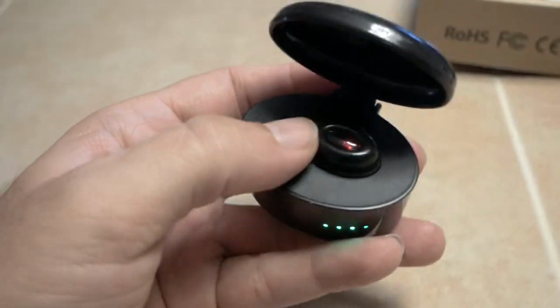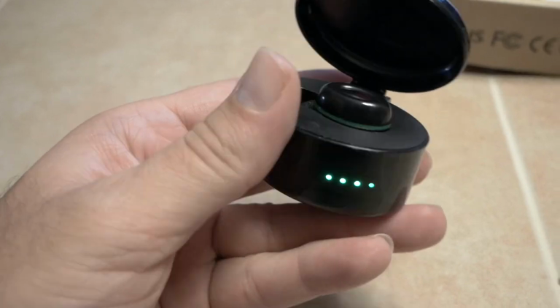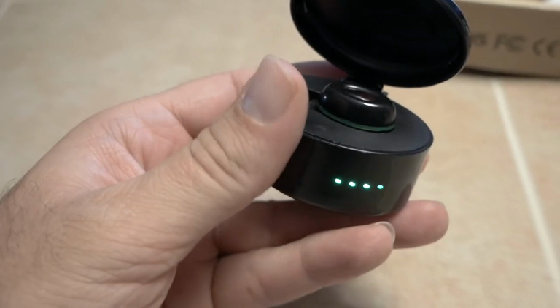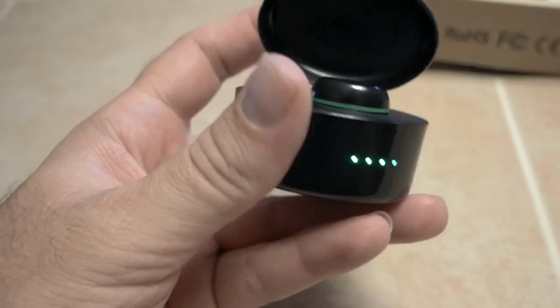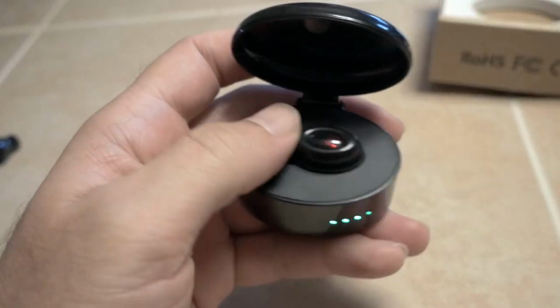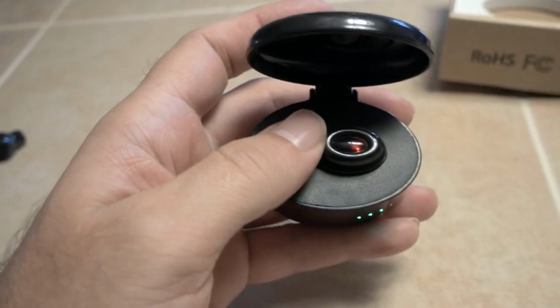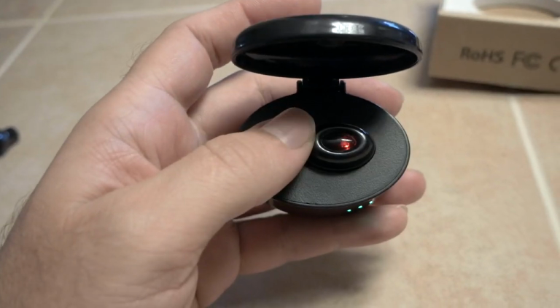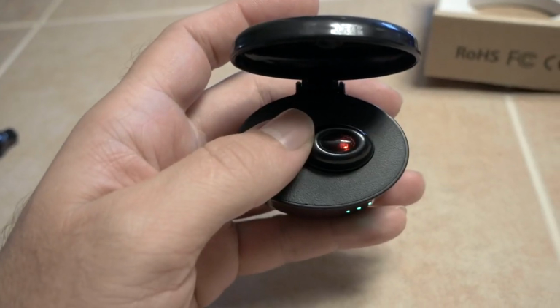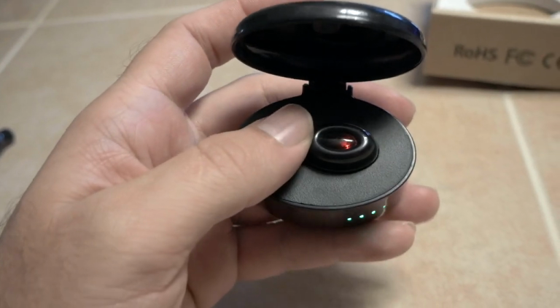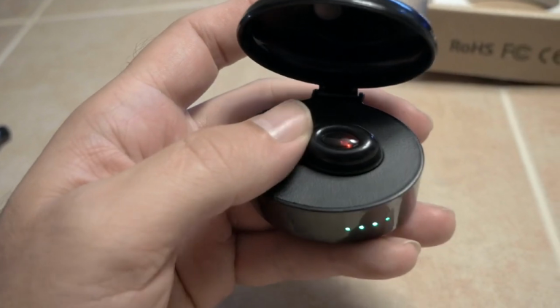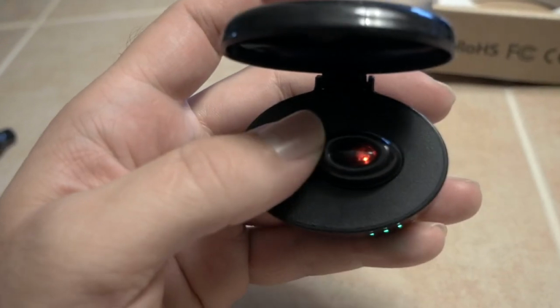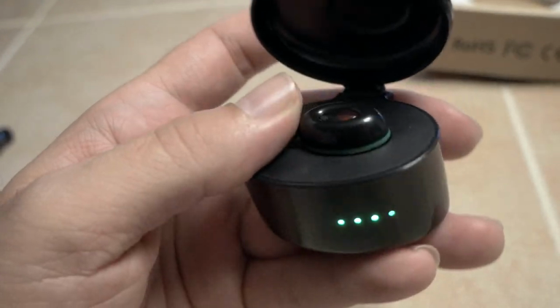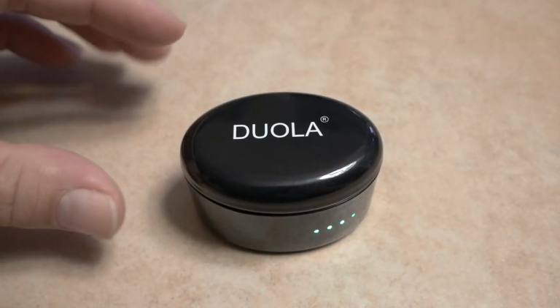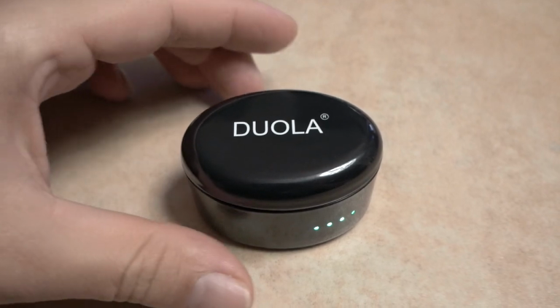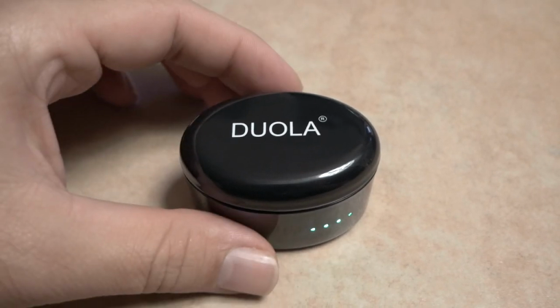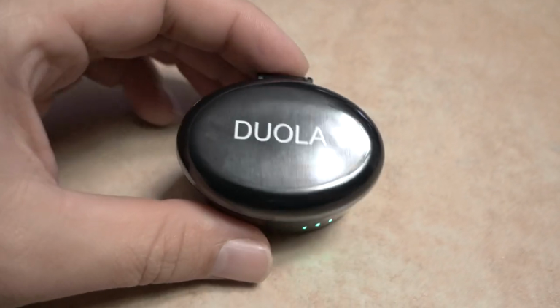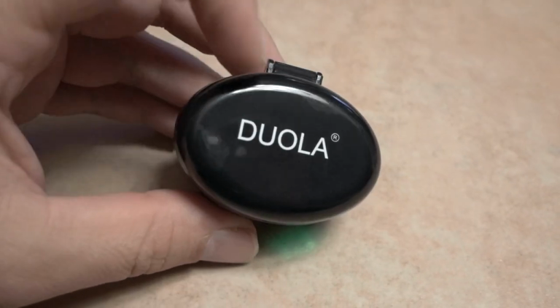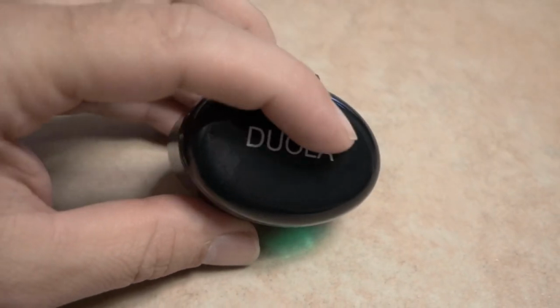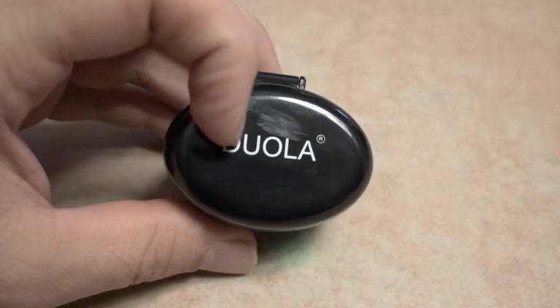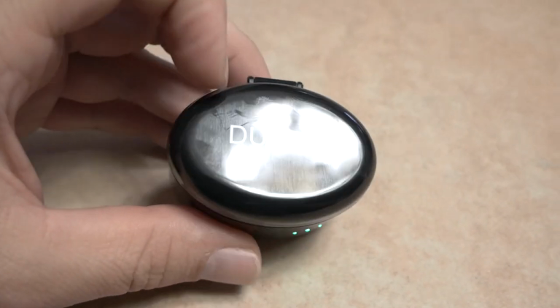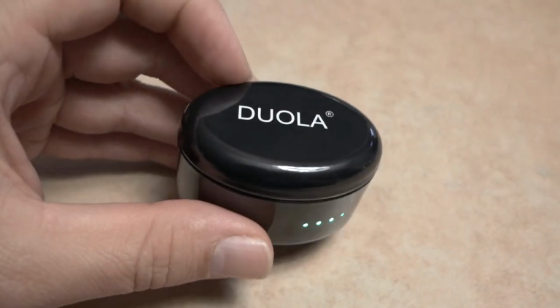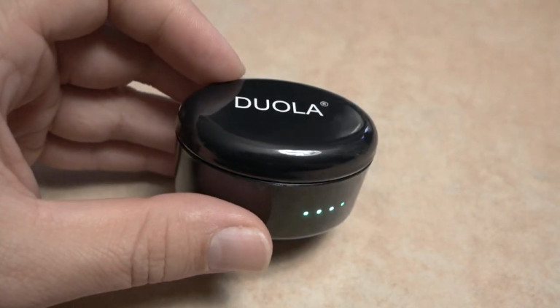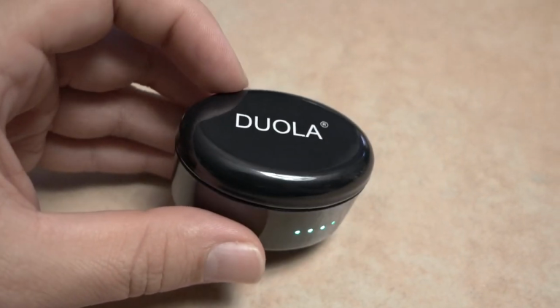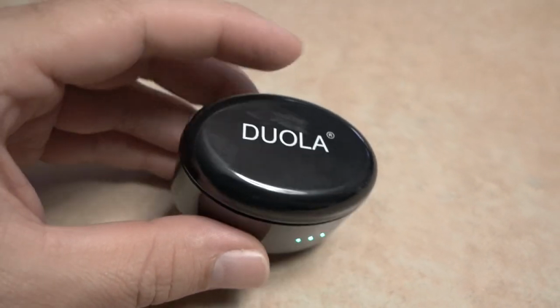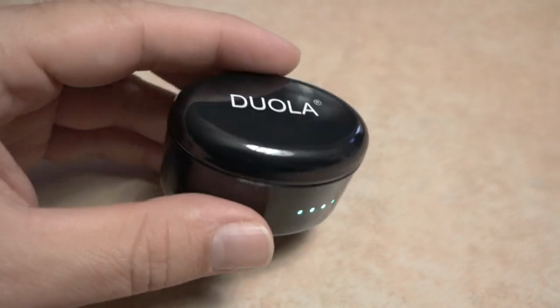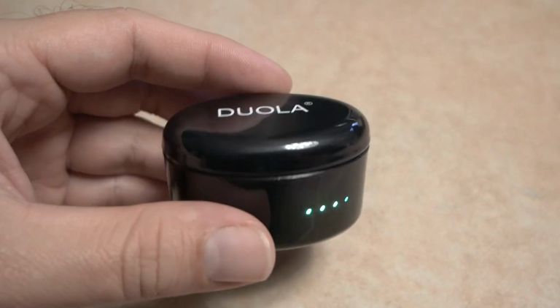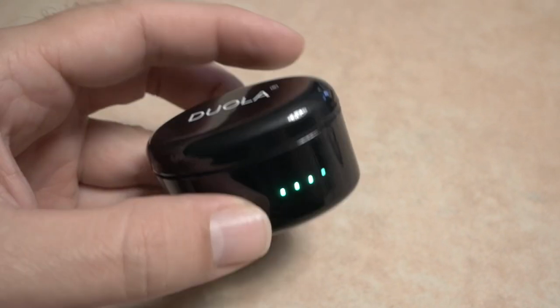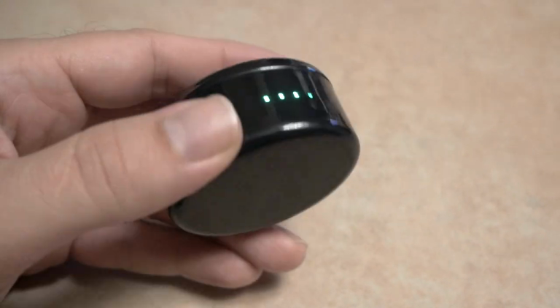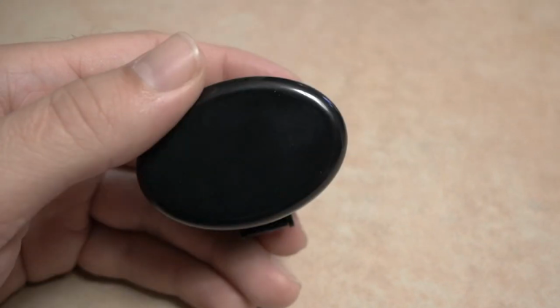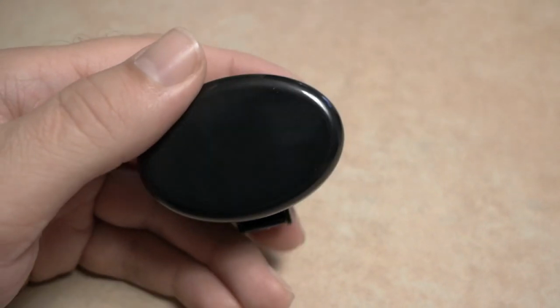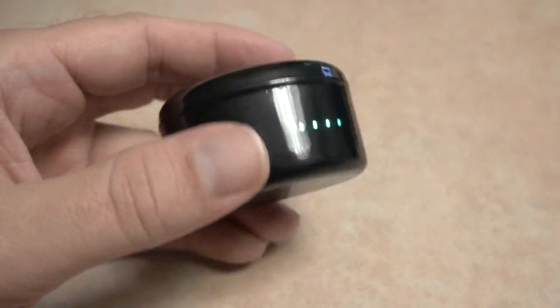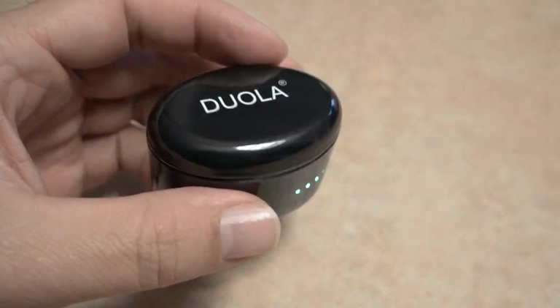So you can technically go about 12 hours with everything fully charged. The little earbud lasts about four hours at a time. One of the things I'm not crazy about is this logo on the top, but you could probably put your own sticker on it. Other than that it looks pretty cool.